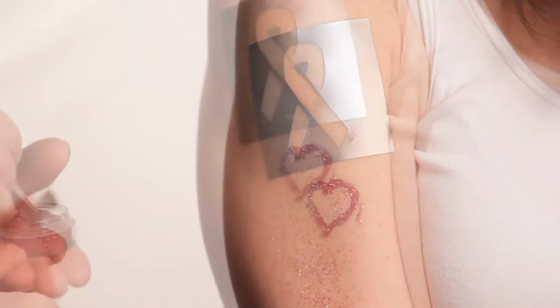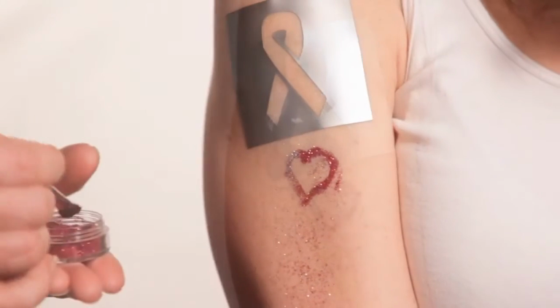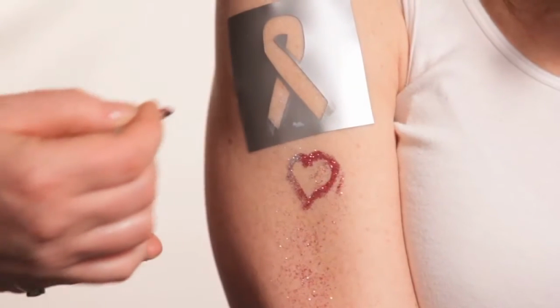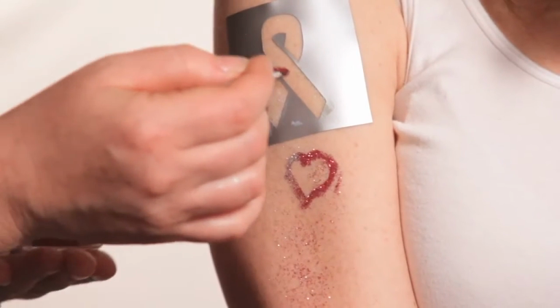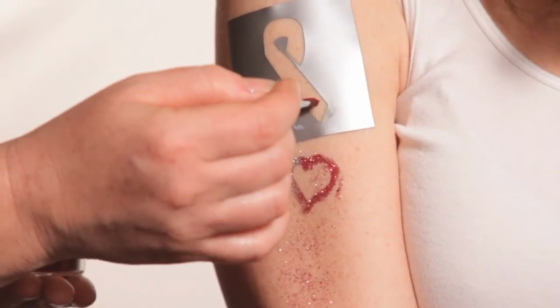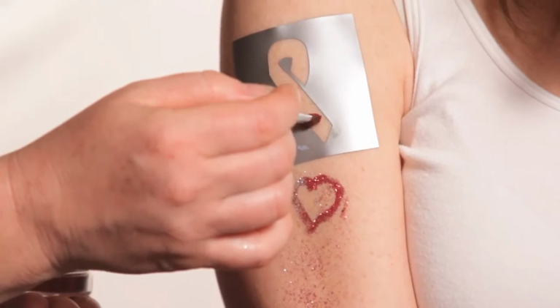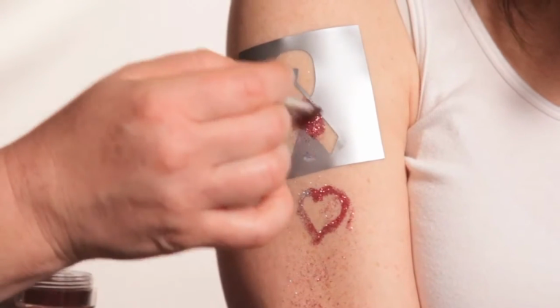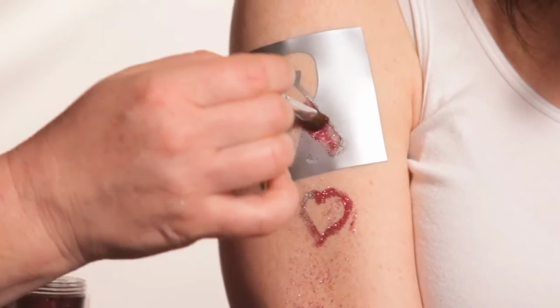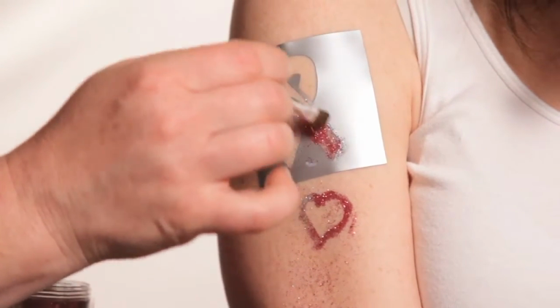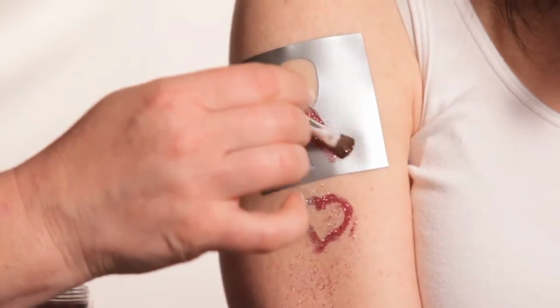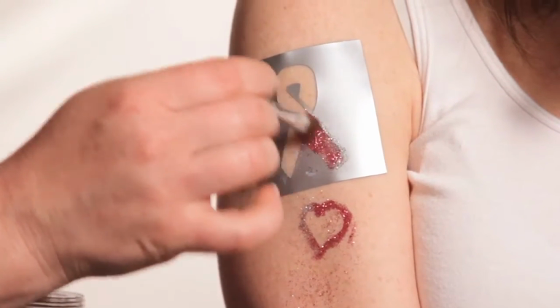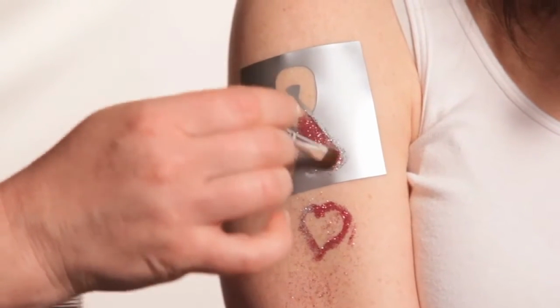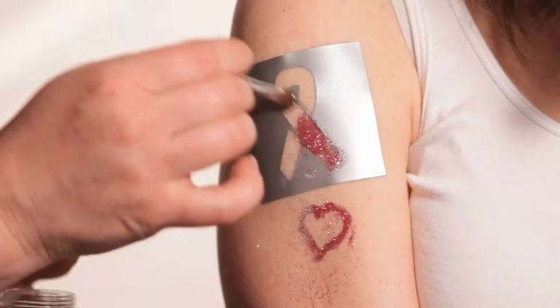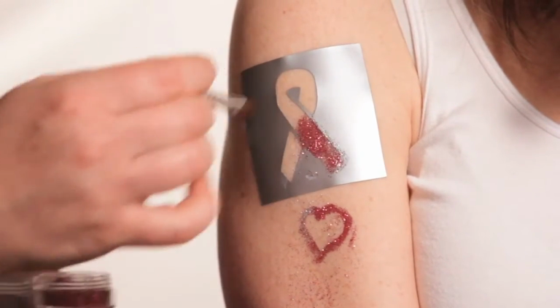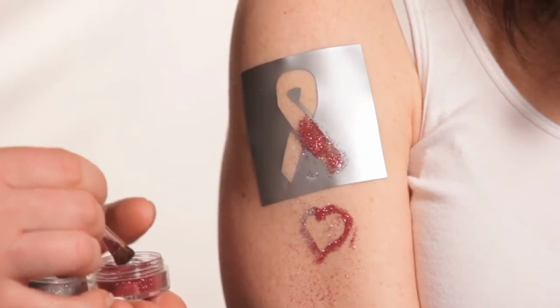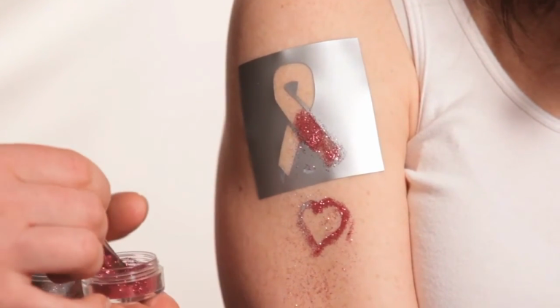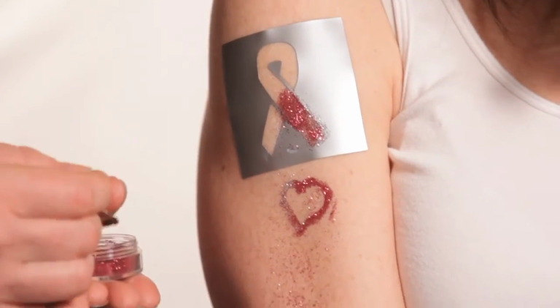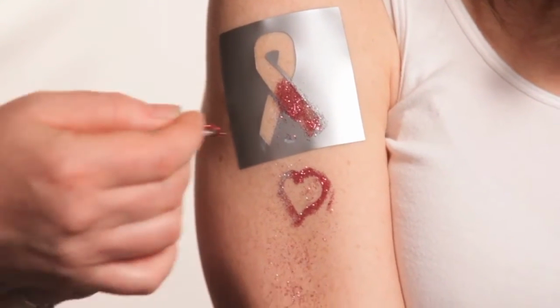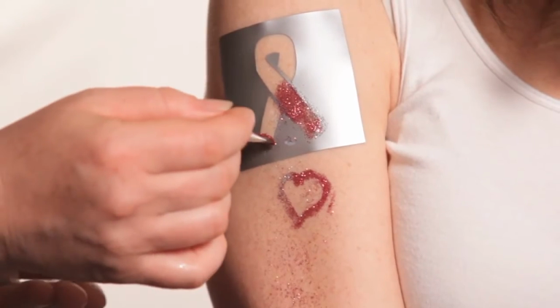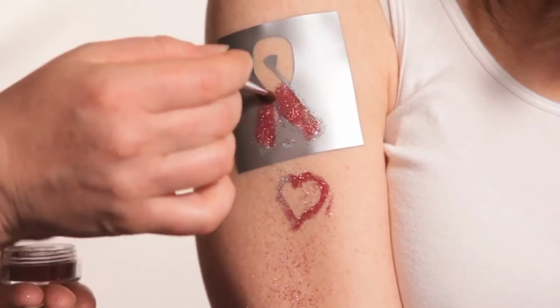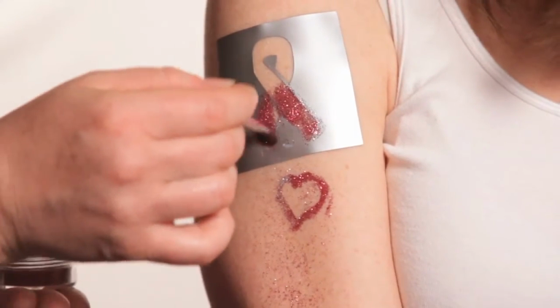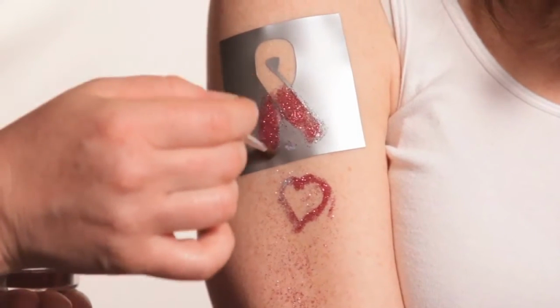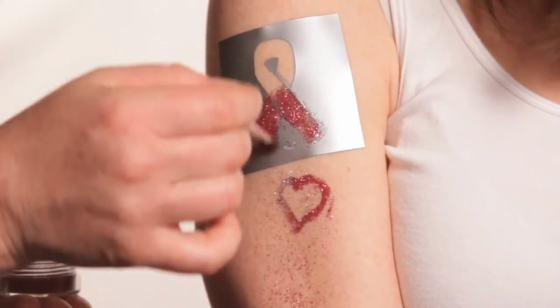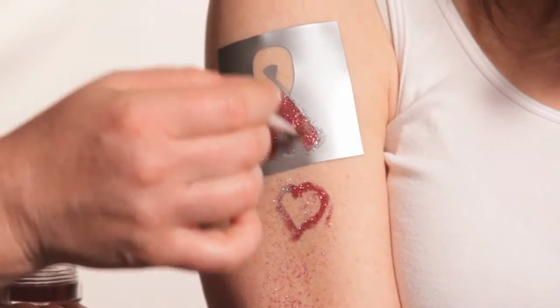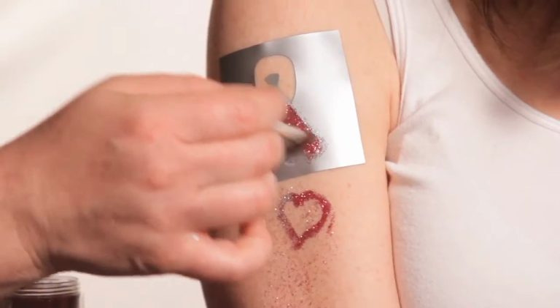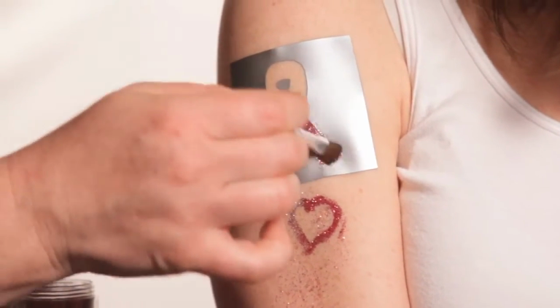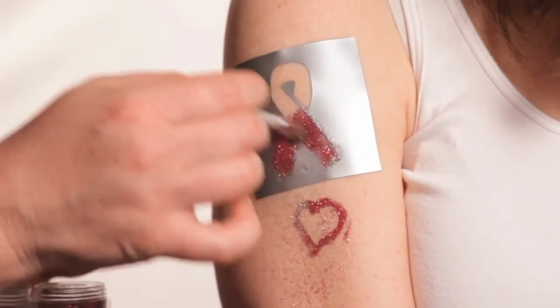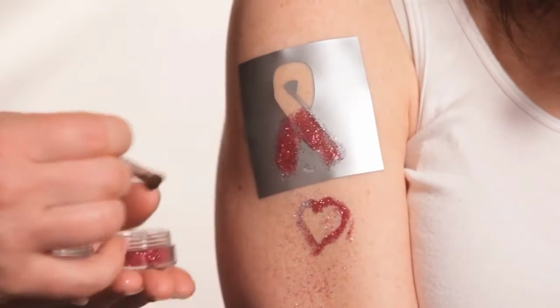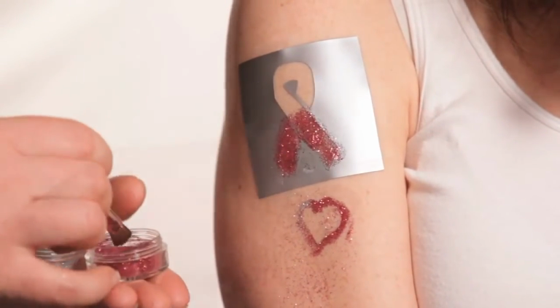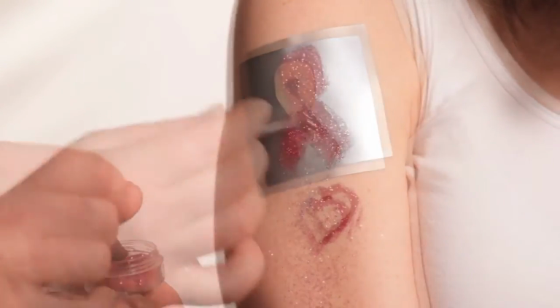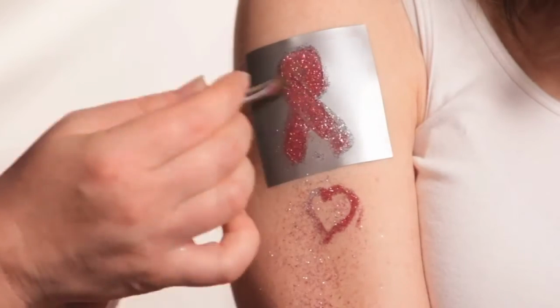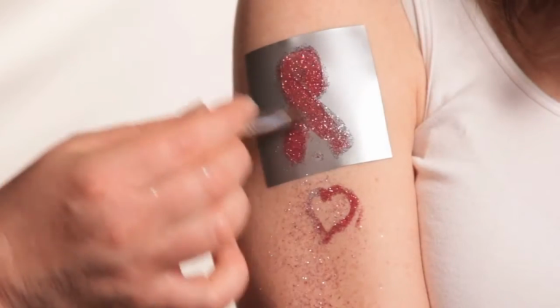You can do this to yourself, you can put it on your face, you can use it for face painting at a little girls' party. The nice part about it is it'll last up to seven days, or you can take it off with just a little bit of alcohol.